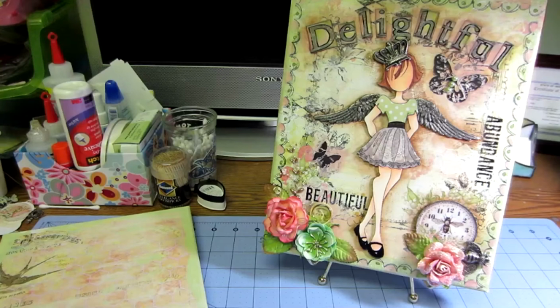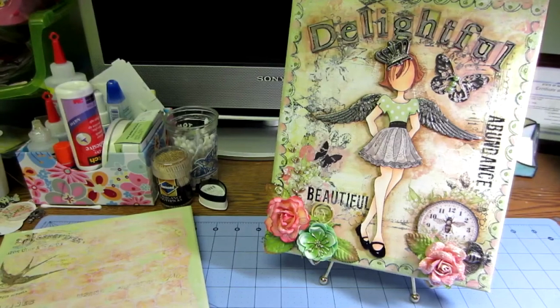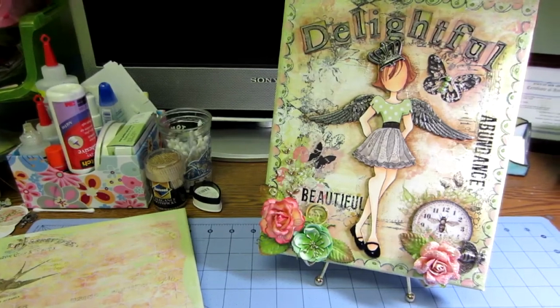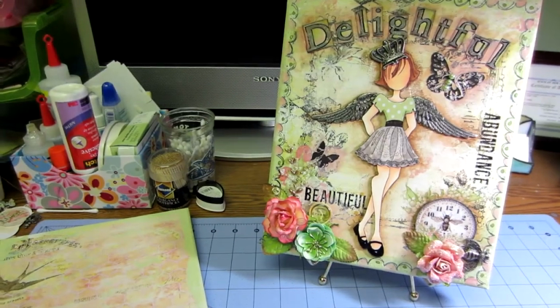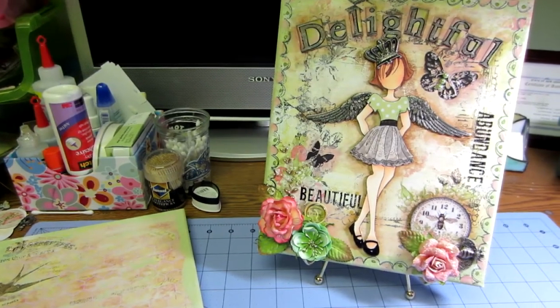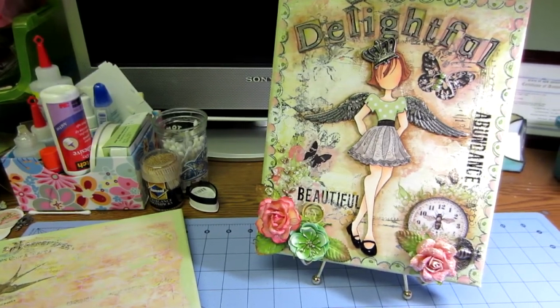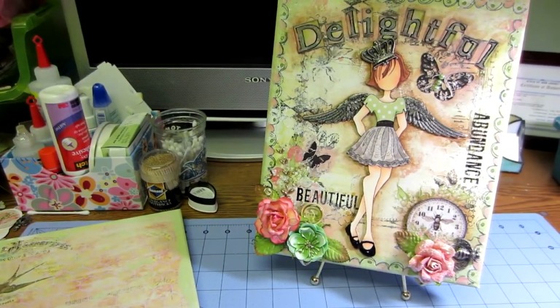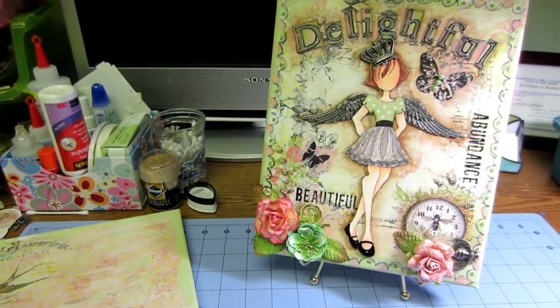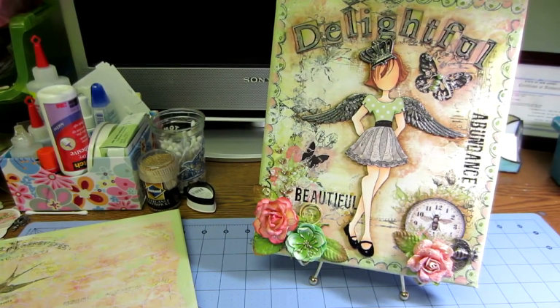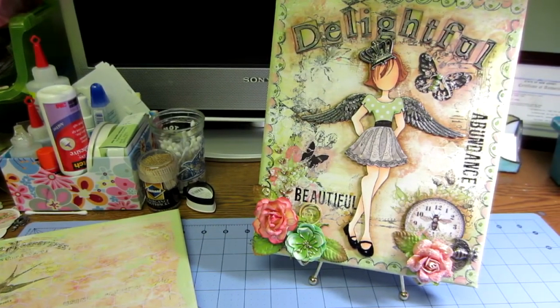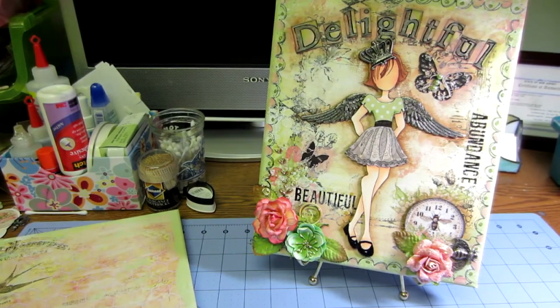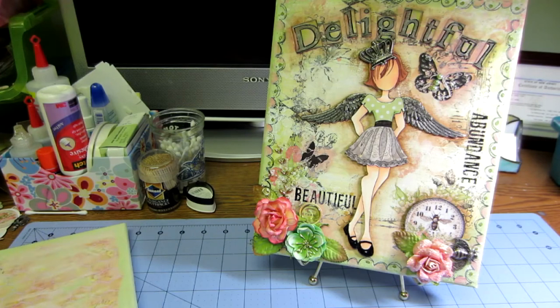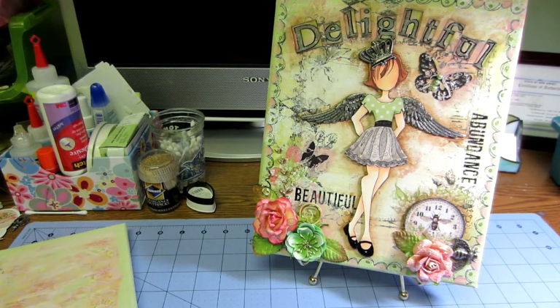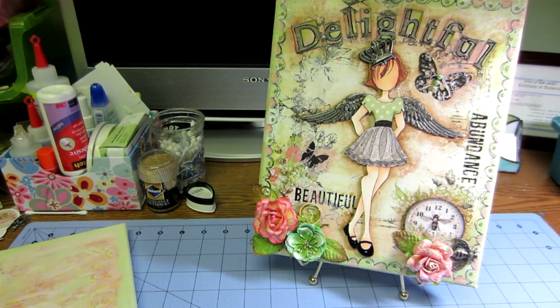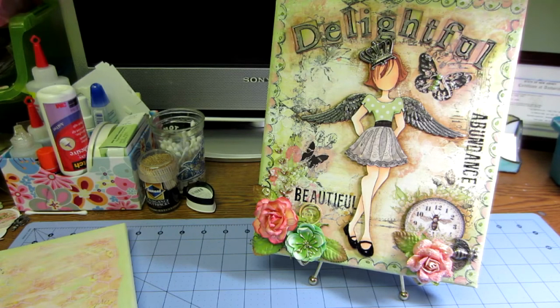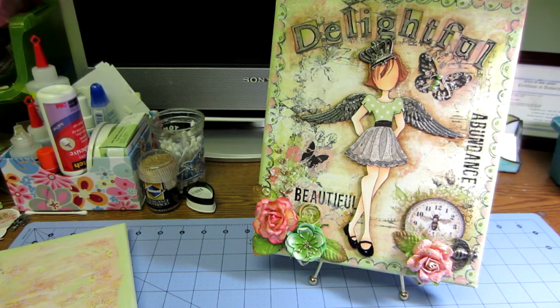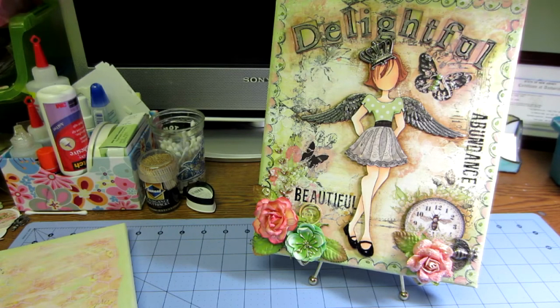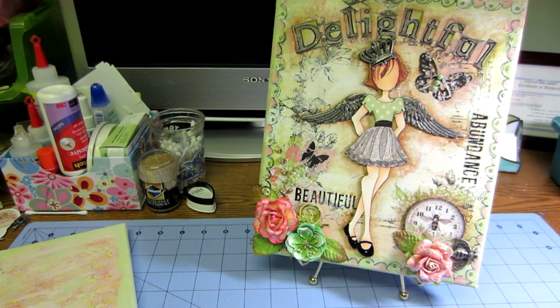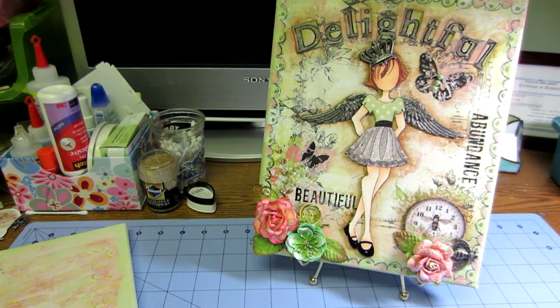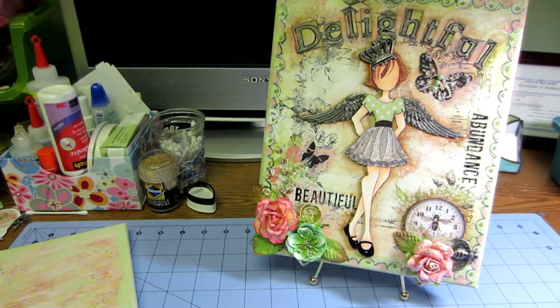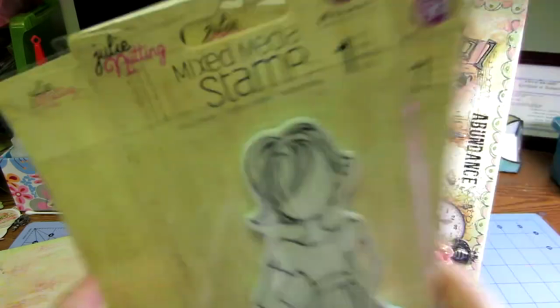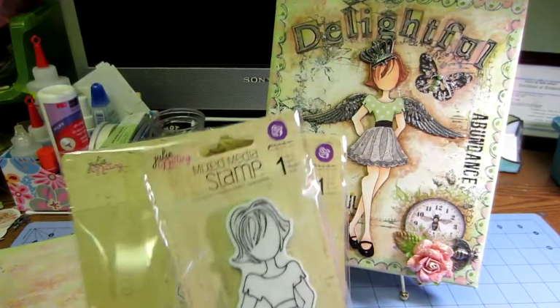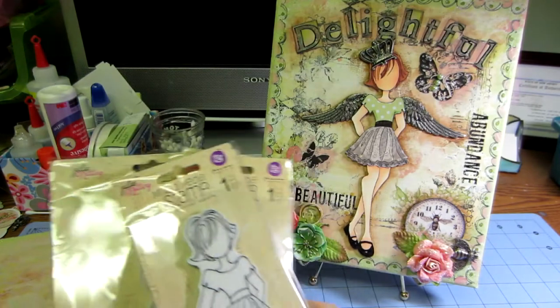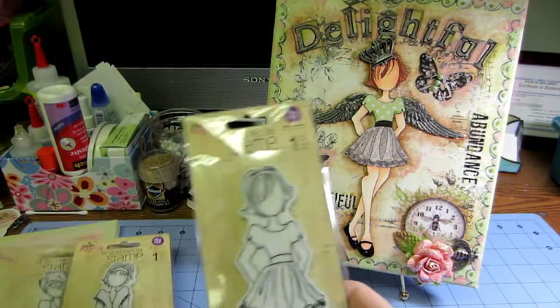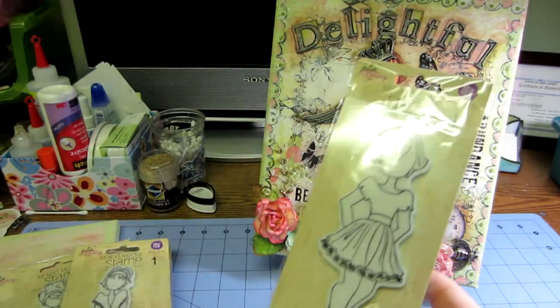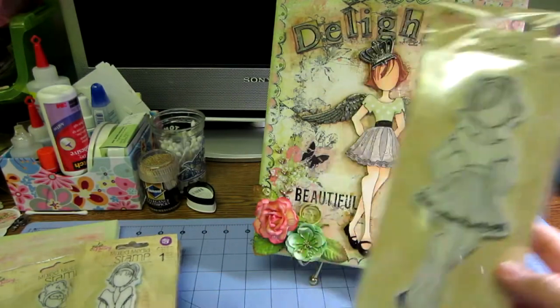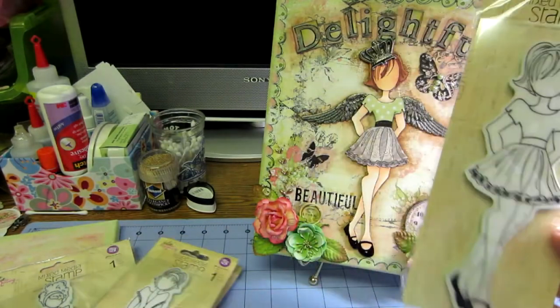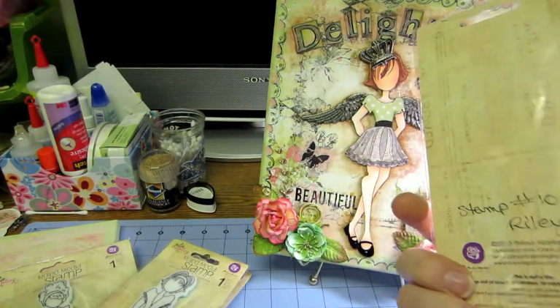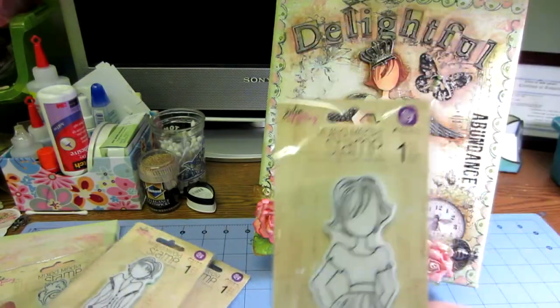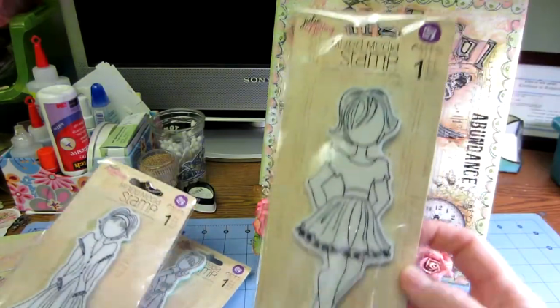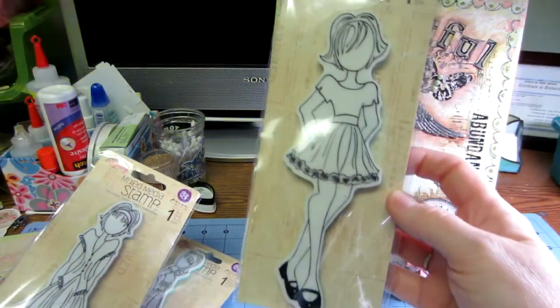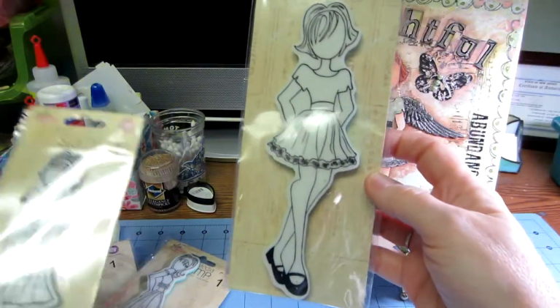Hello, it's Sarah. I'm going to tell you about some canvases that I made, actually a couple canvases that I made. Real quick though, FYI, I got a couple of the new — this is Riley — the new Prima doll stamps.